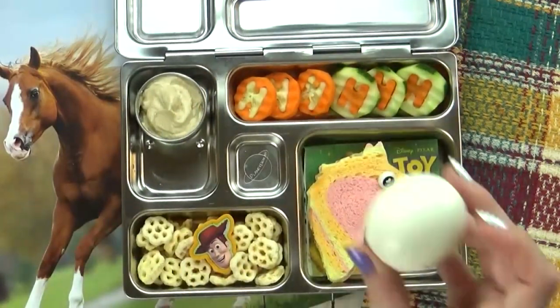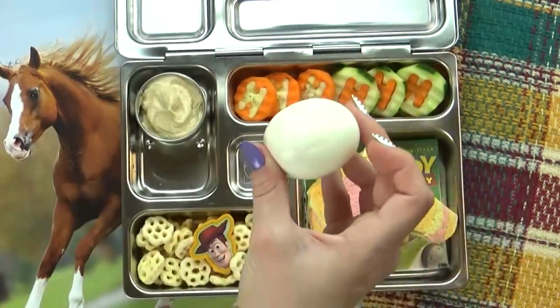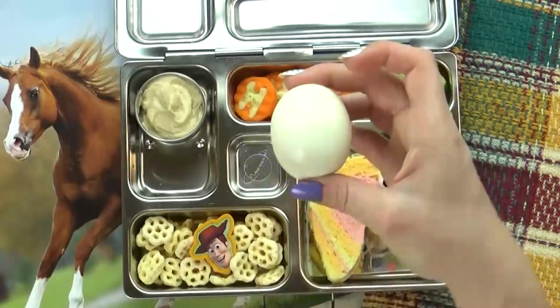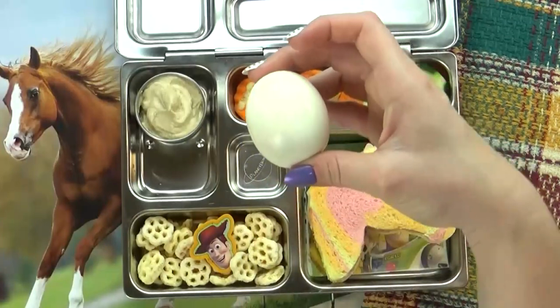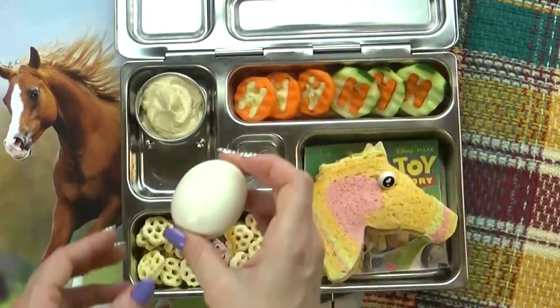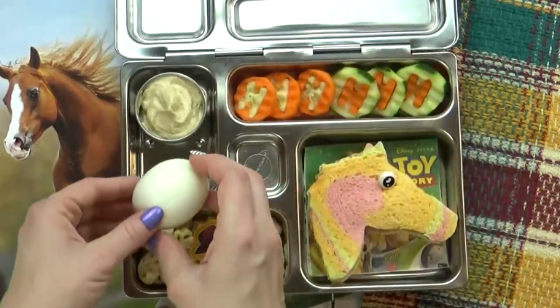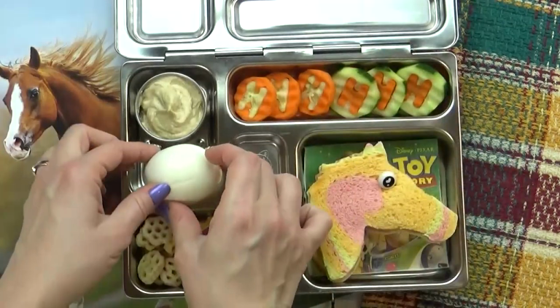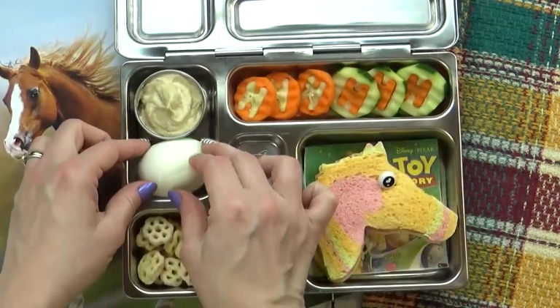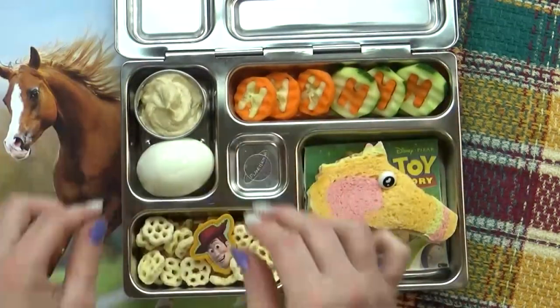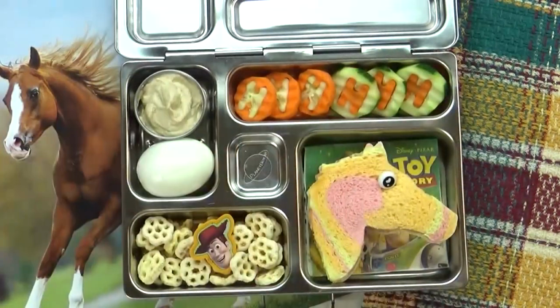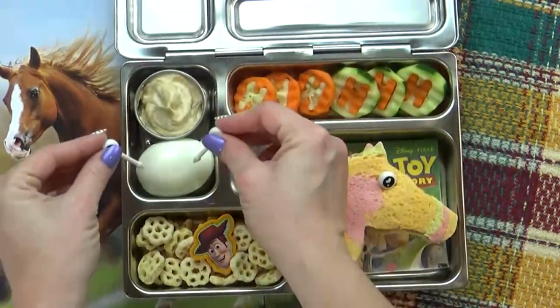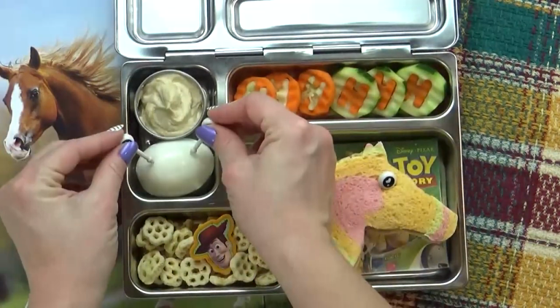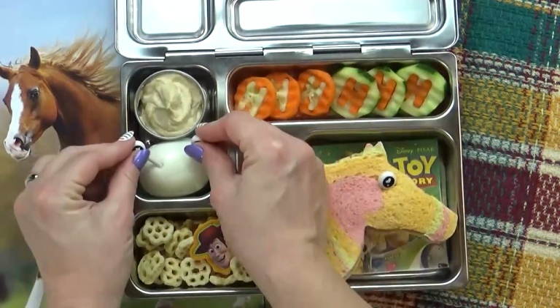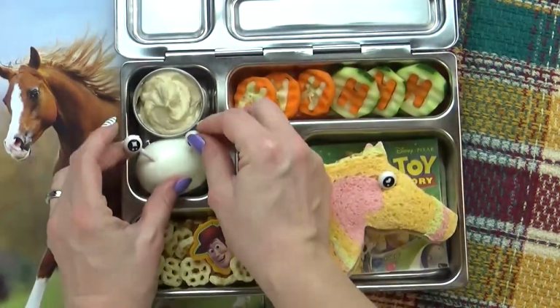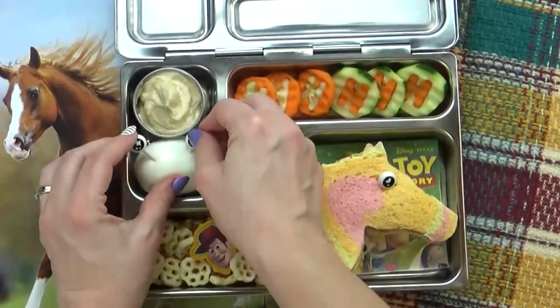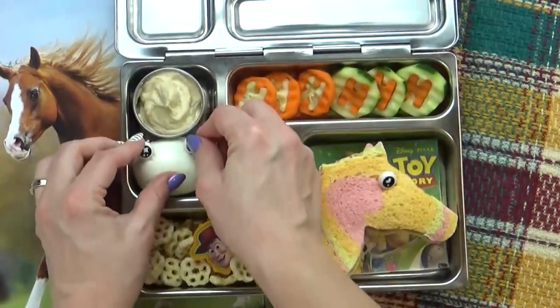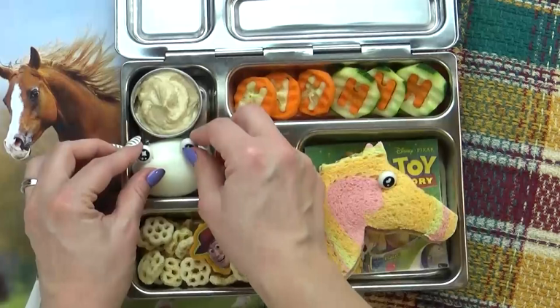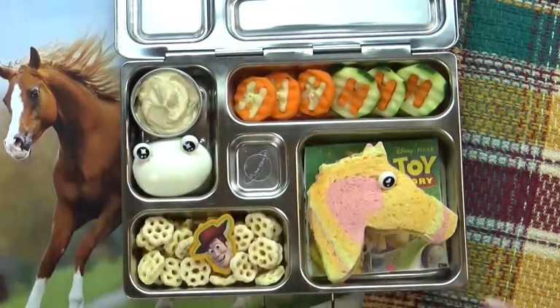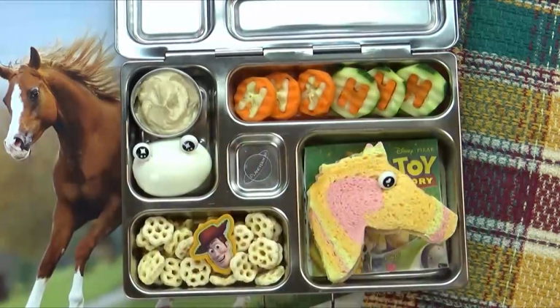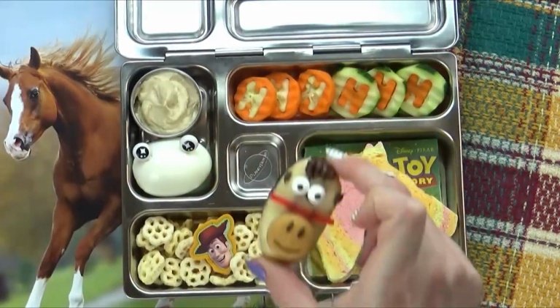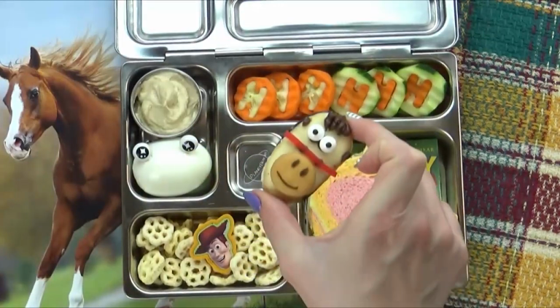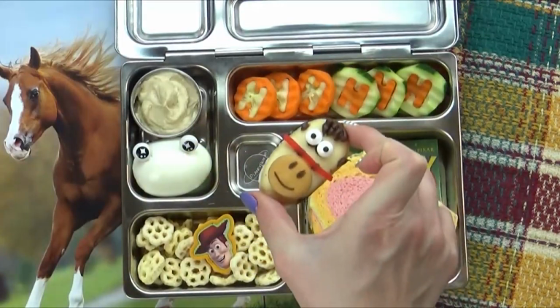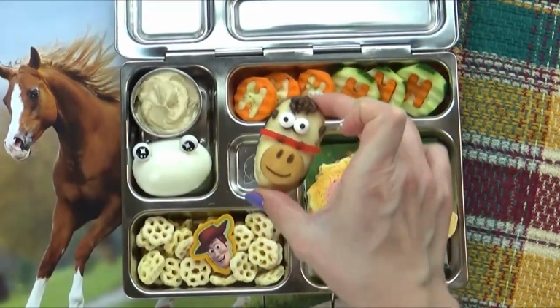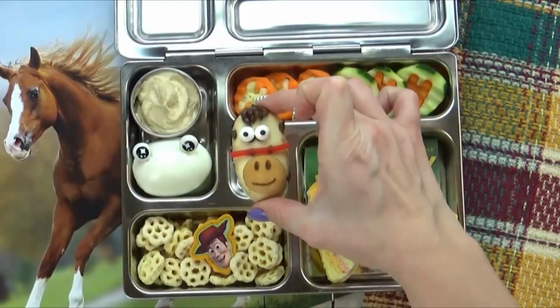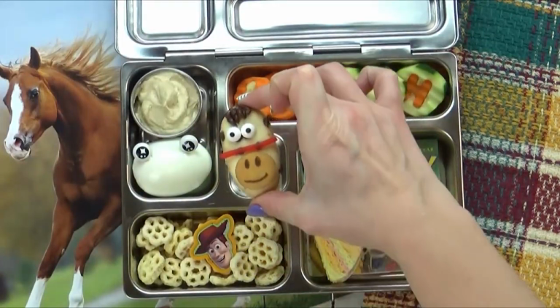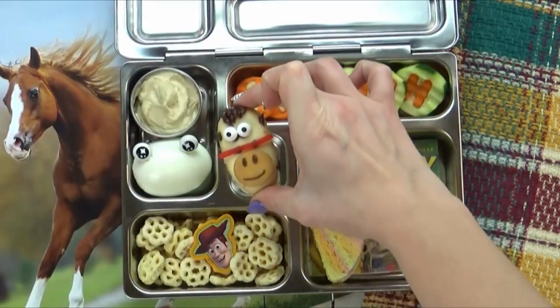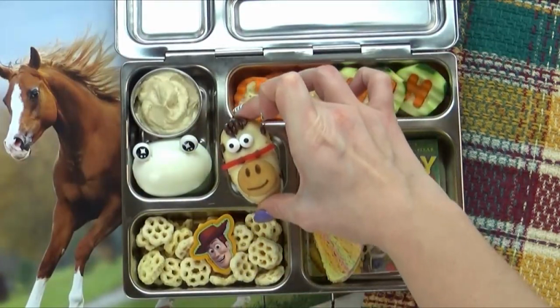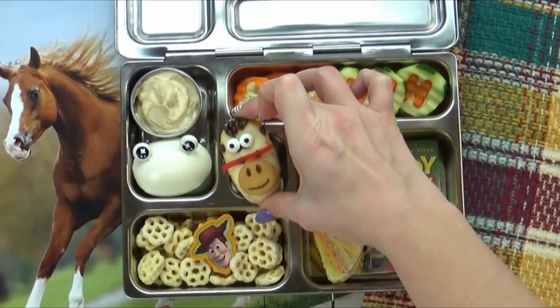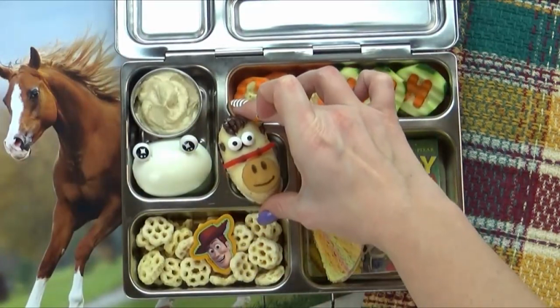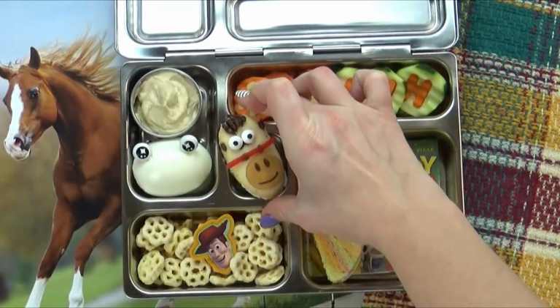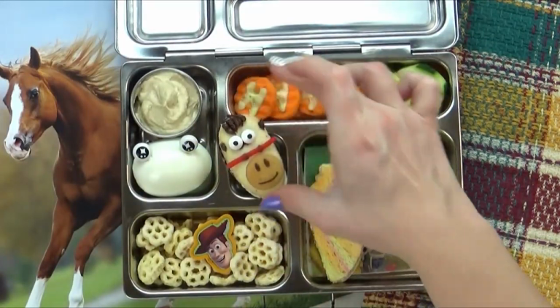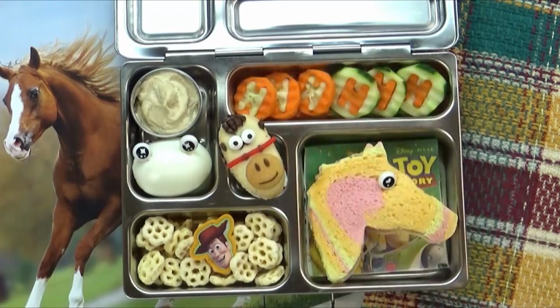Next, I'm going to sneak in a hard boiled egg, which I've added some eye picks to just for fun. And last but not least, I'm gonna add in the treat, which is this cute little horse cookie that we made.